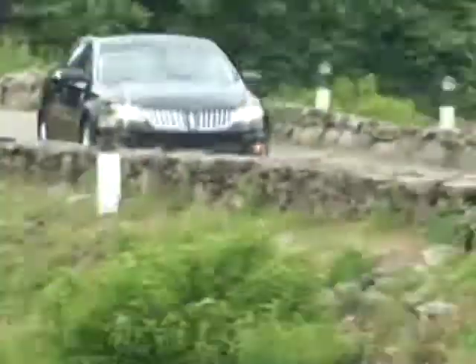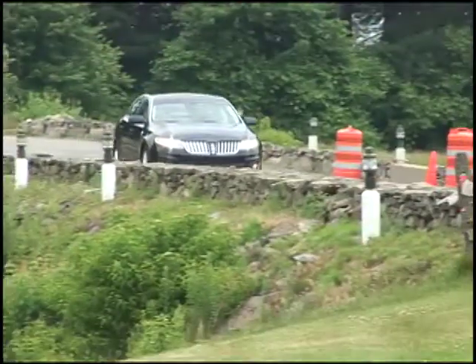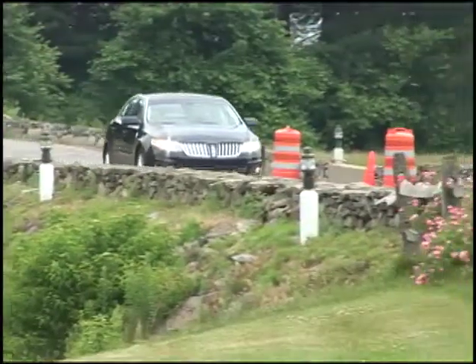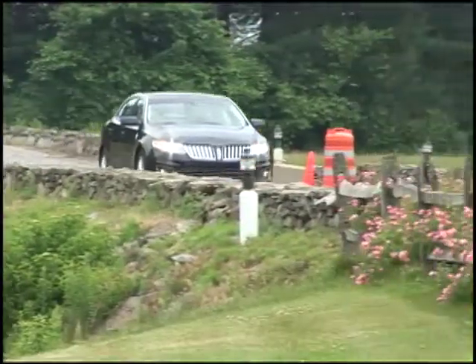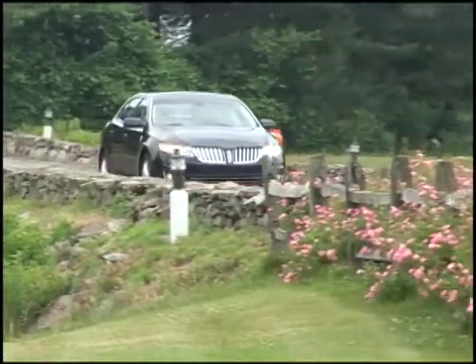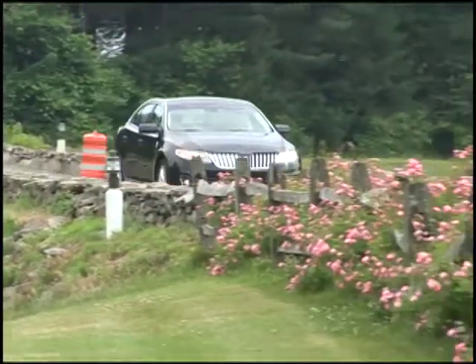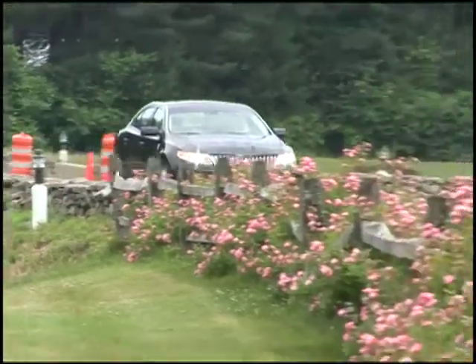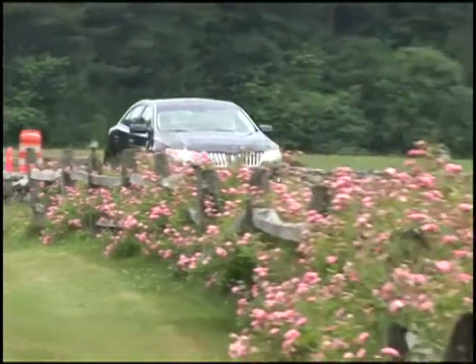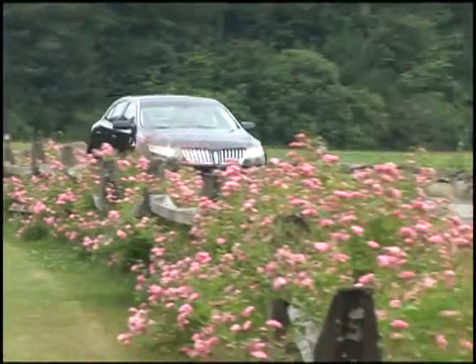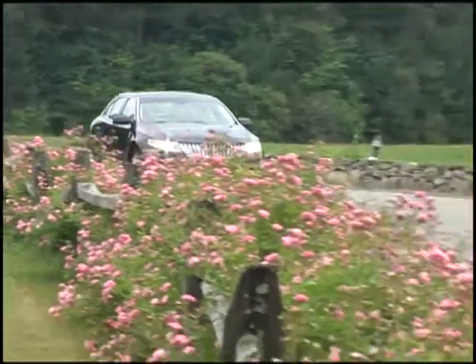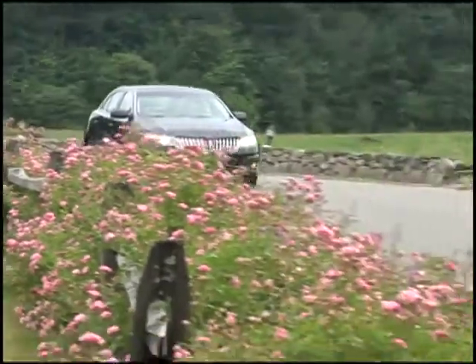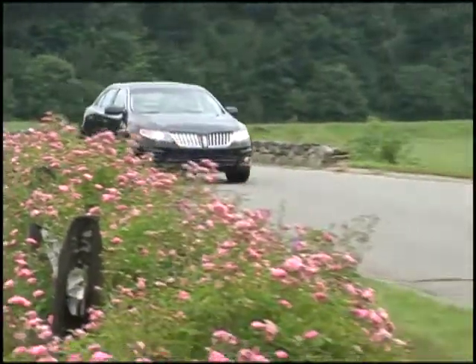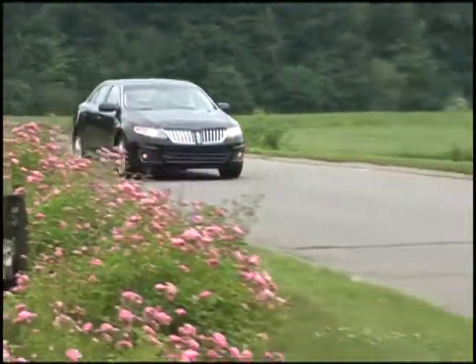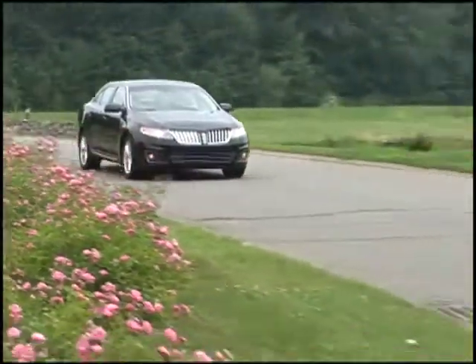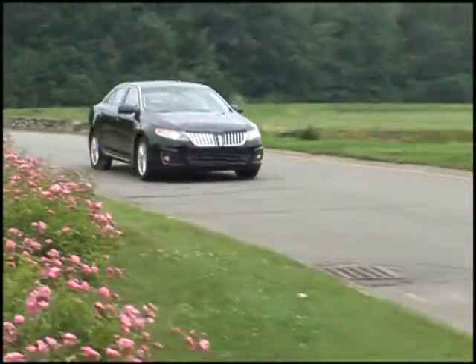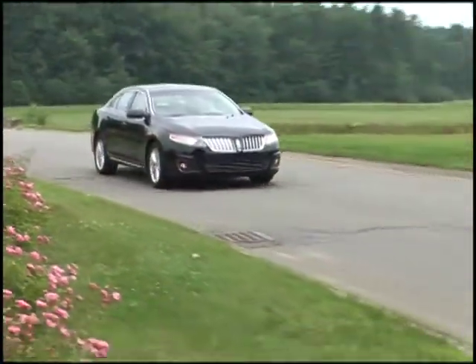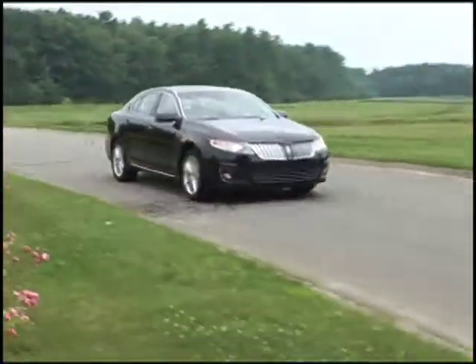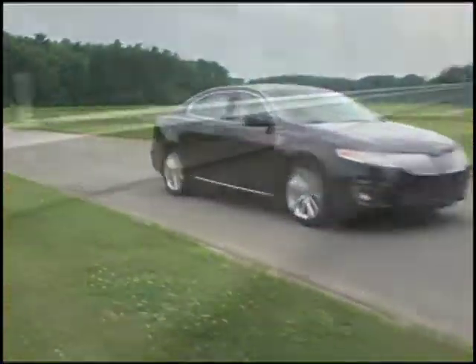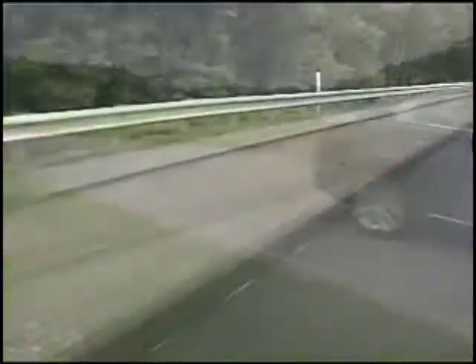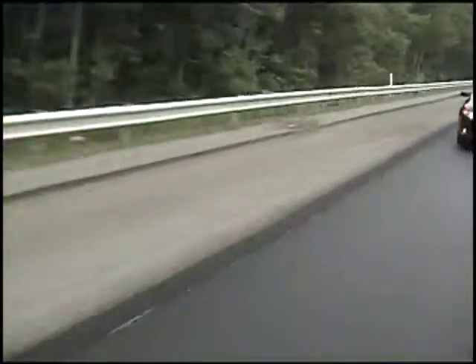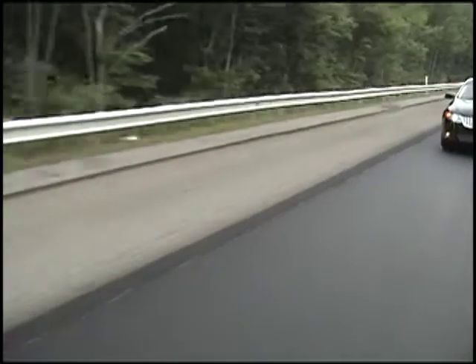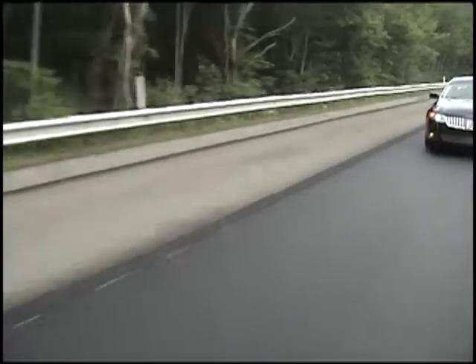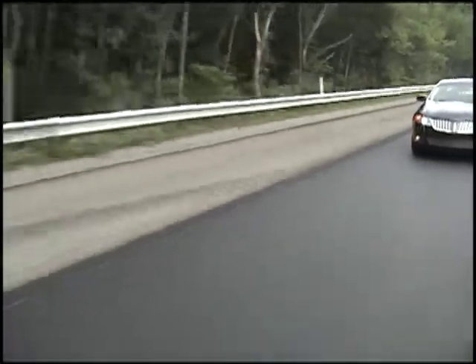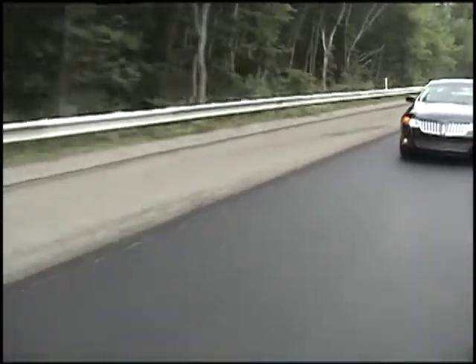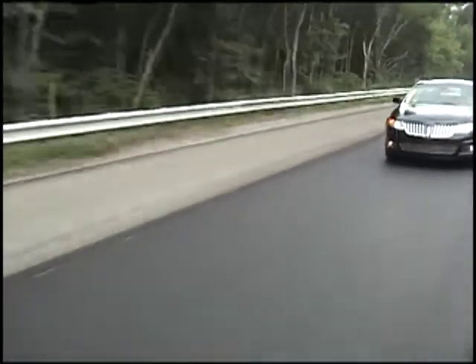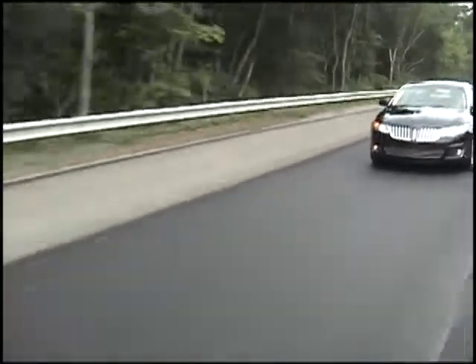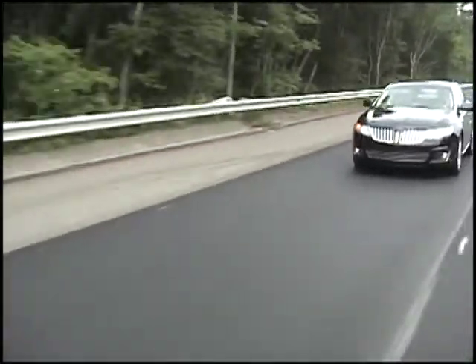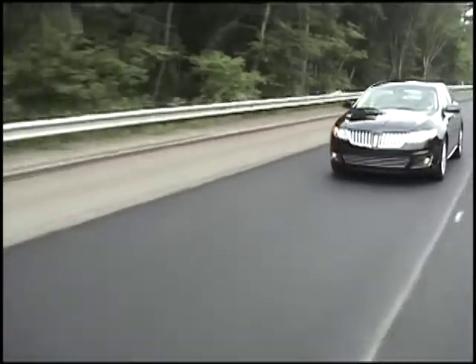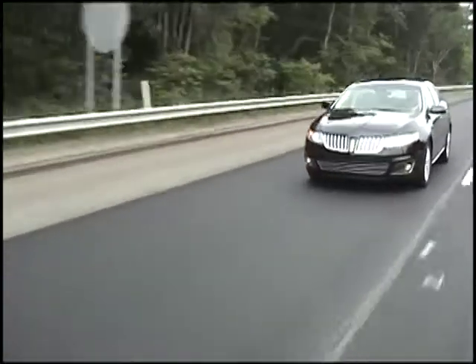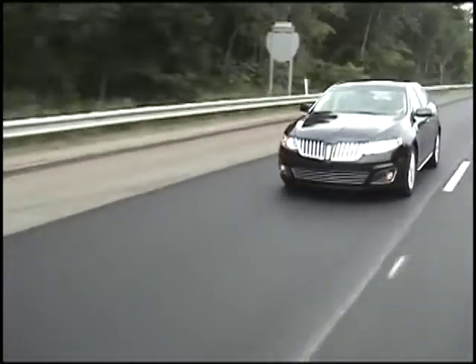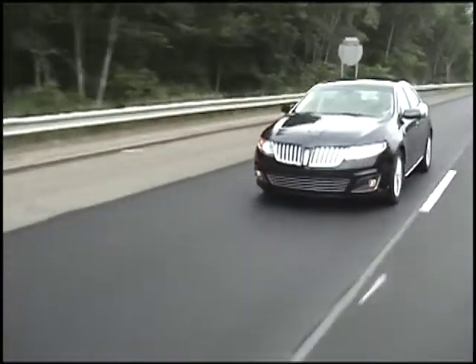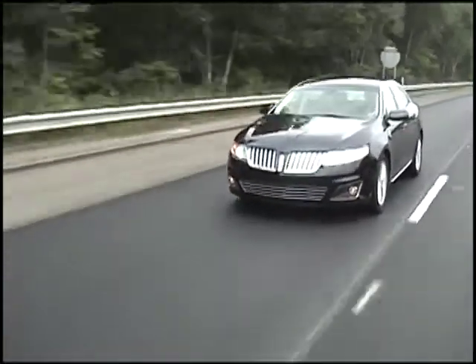With crisp design lines, time-tested quality and two potent engine choices, Lincoln's 2011 MKS luxury sedan is poised to carry the venerable automaker into the future with a well-measured mix of advanced technology and classic Lincoln style.